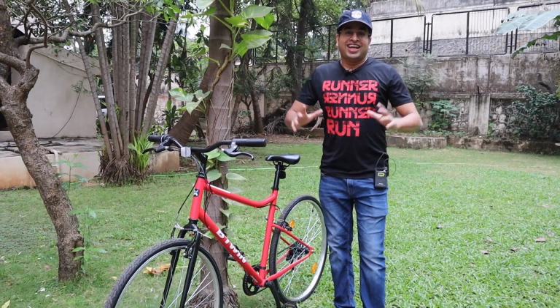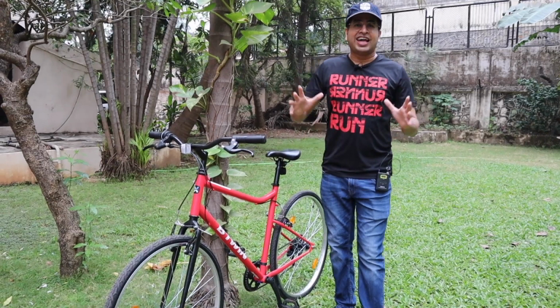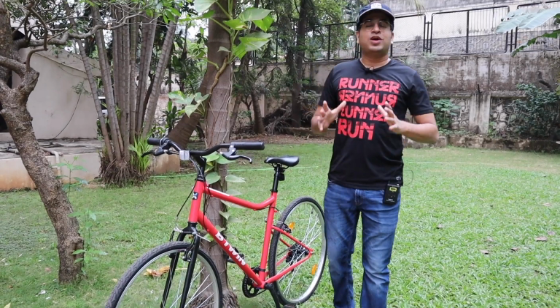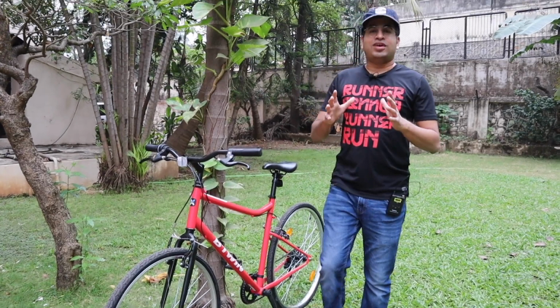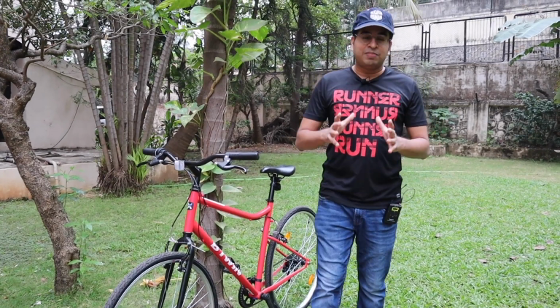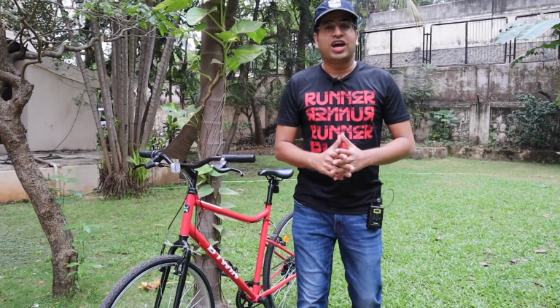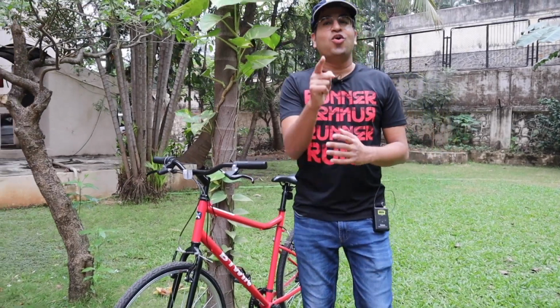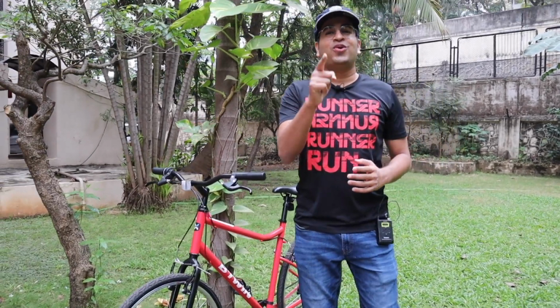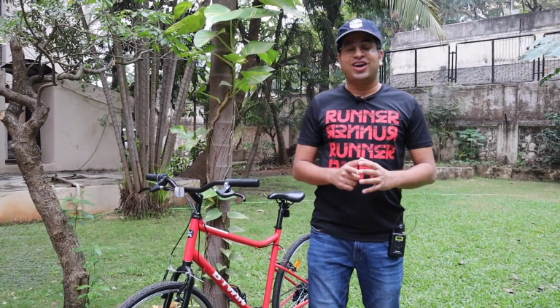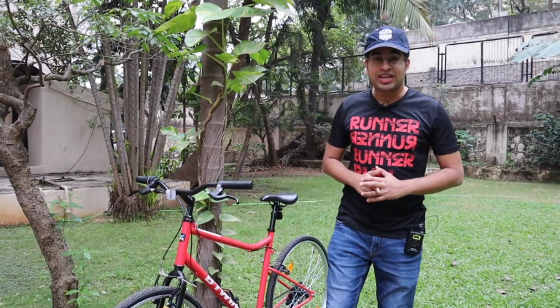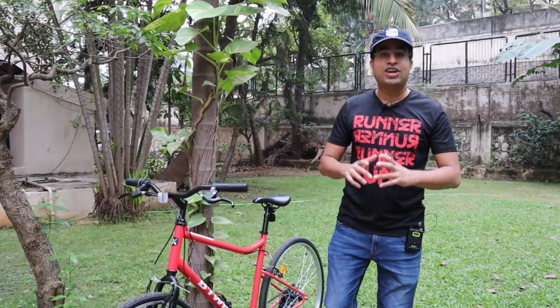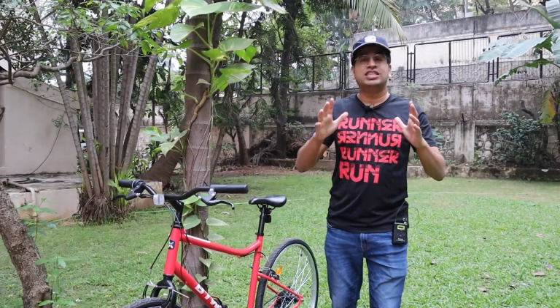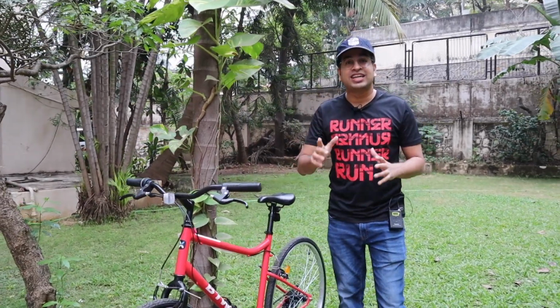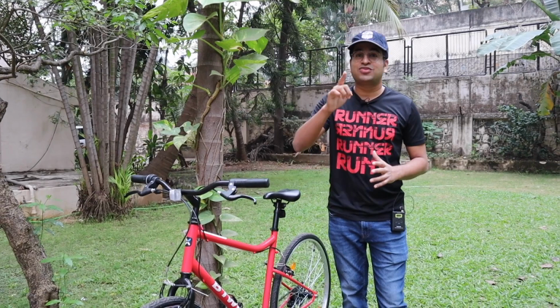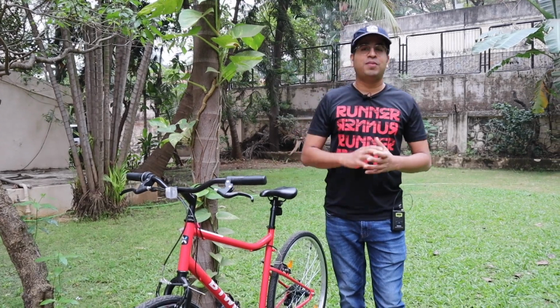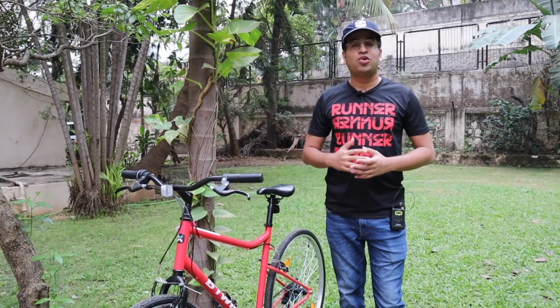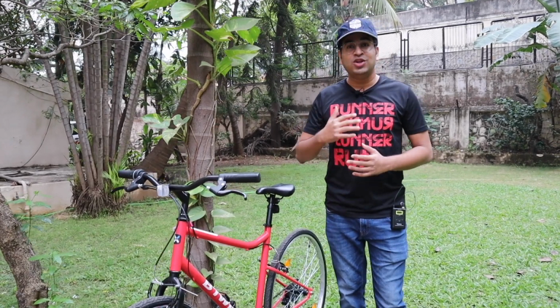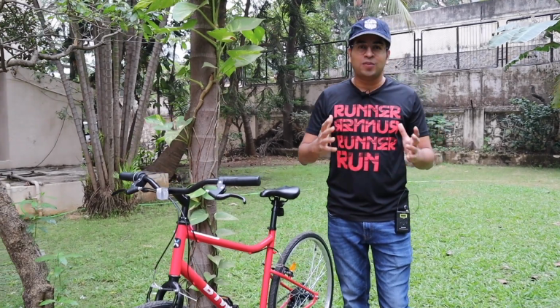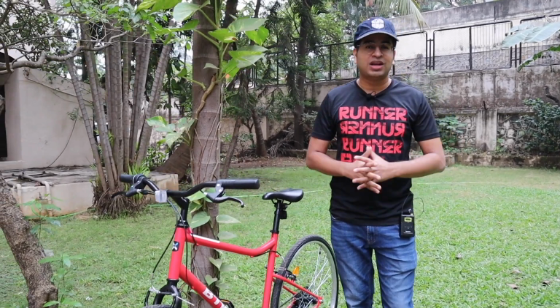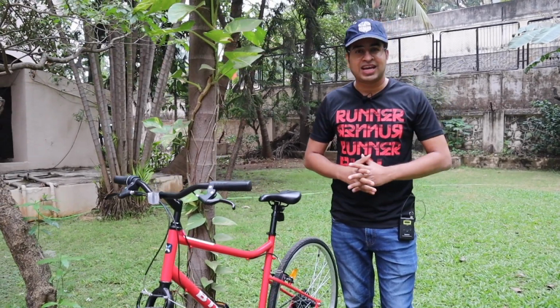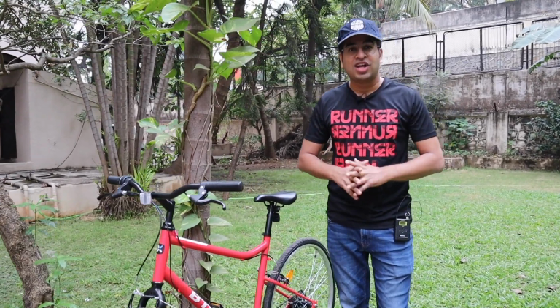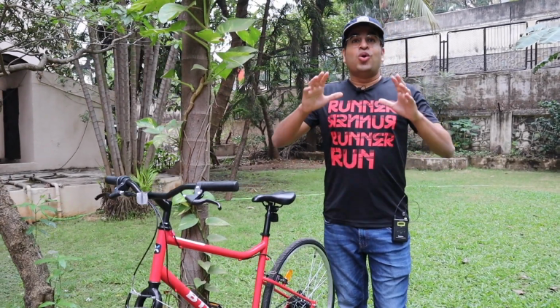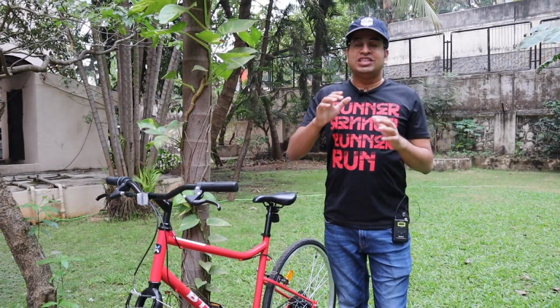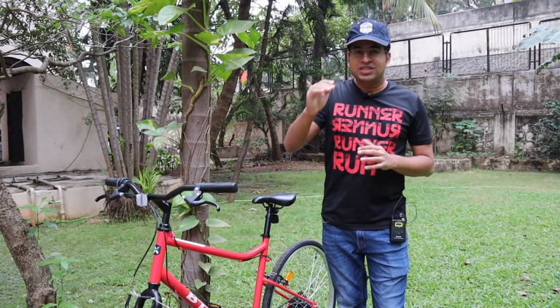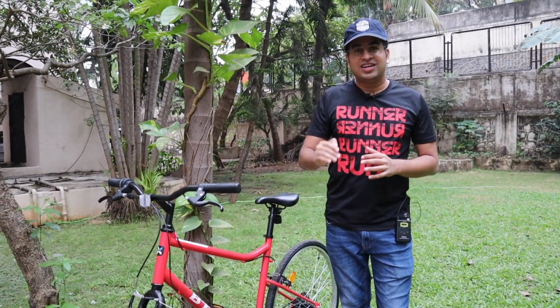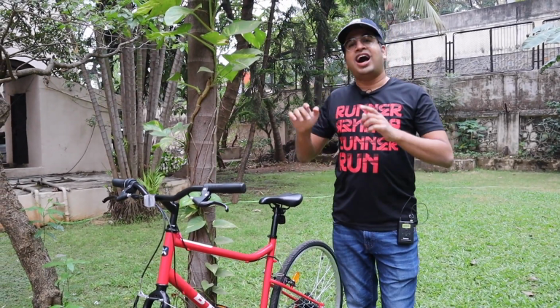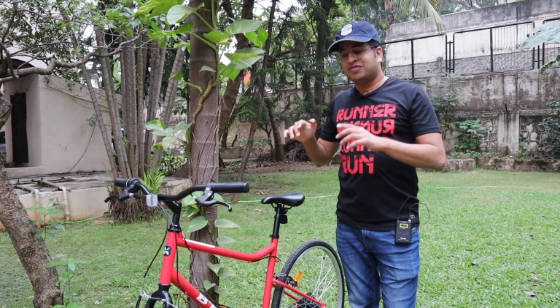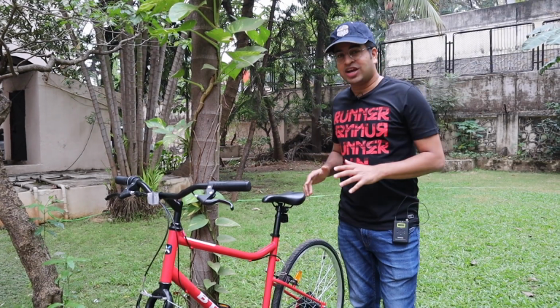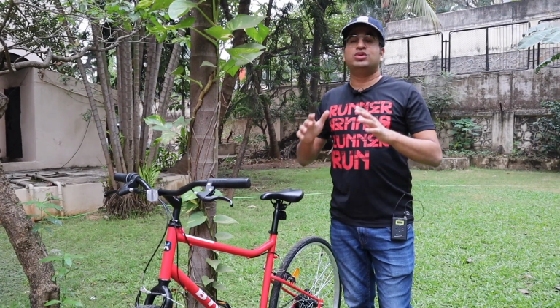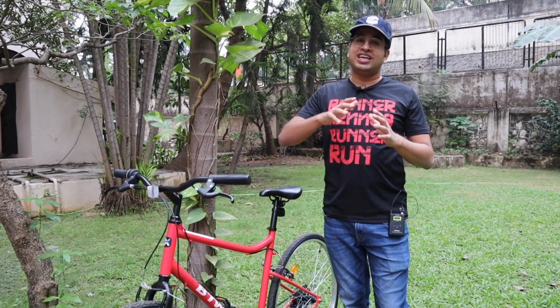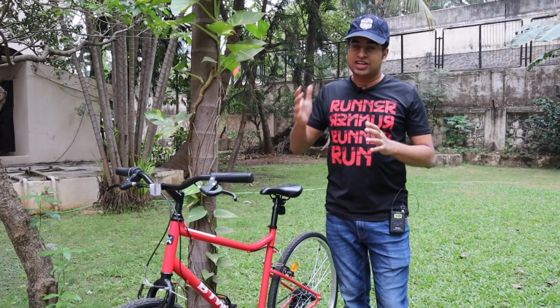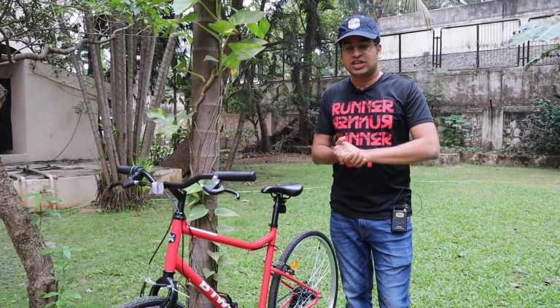Hey guys, welcome to another episode. I hope you all are doing great. And as I told you about my new hobby in the last video, it's related to today's topic. So it's a continuation of it.